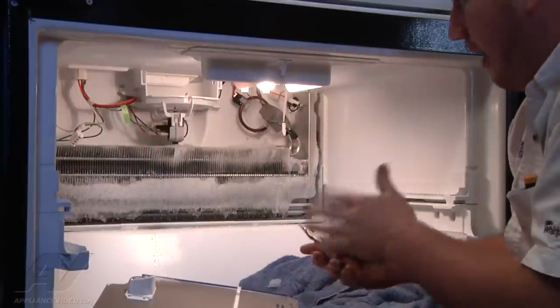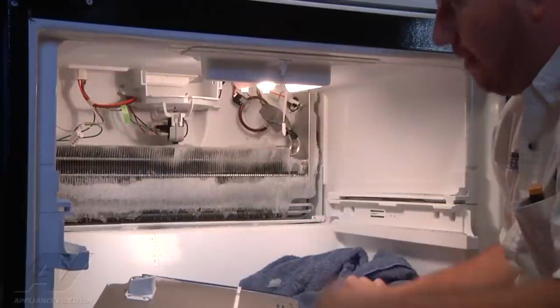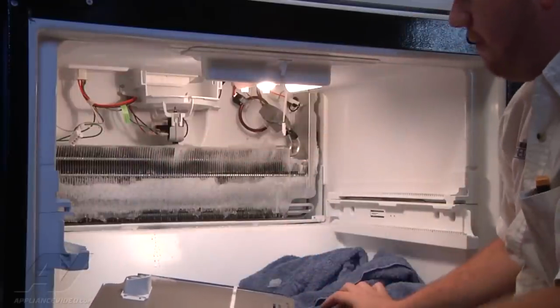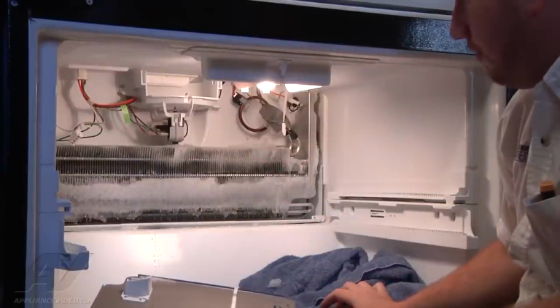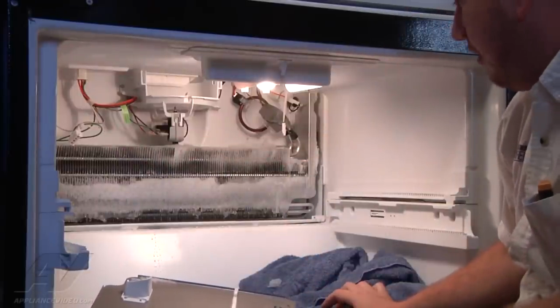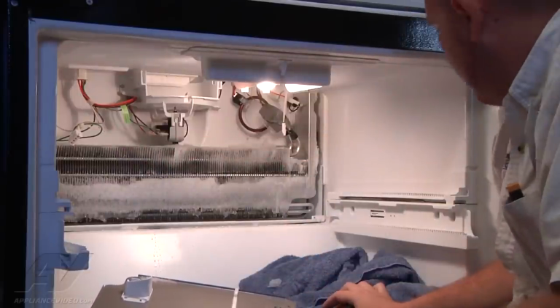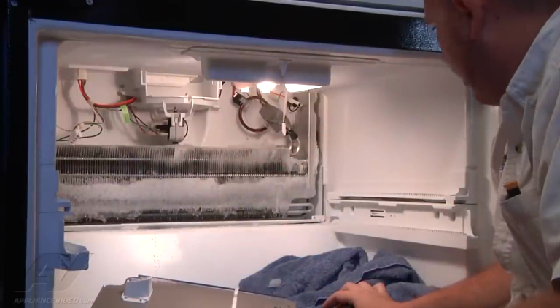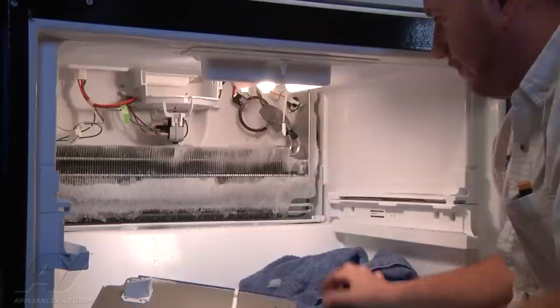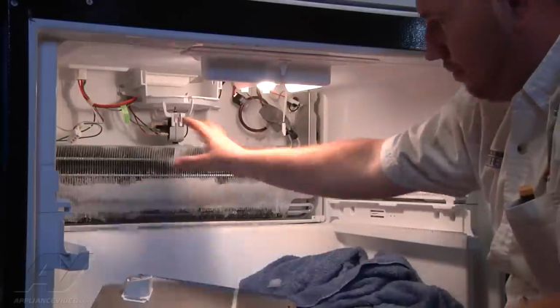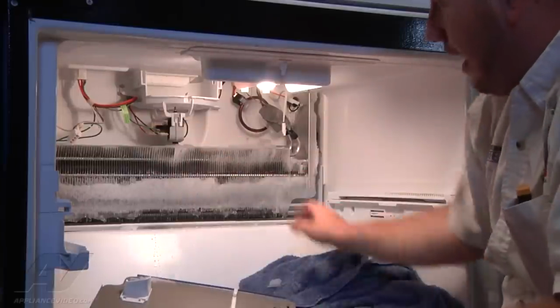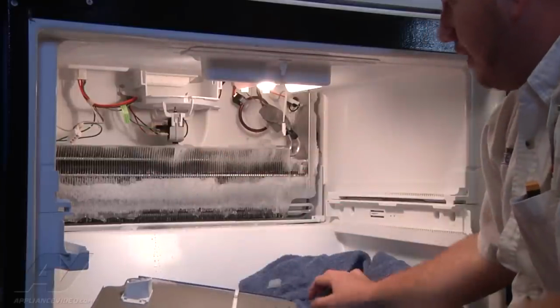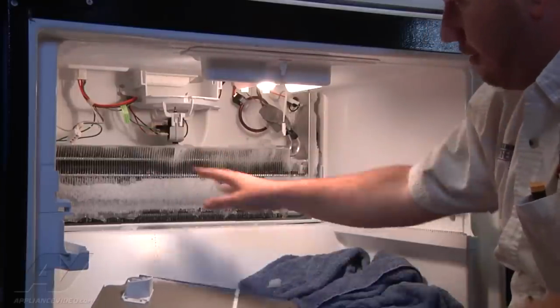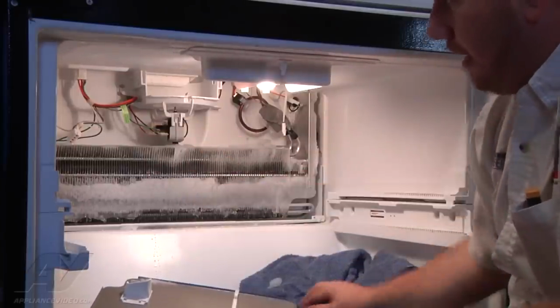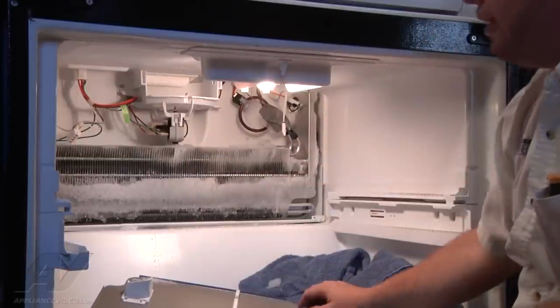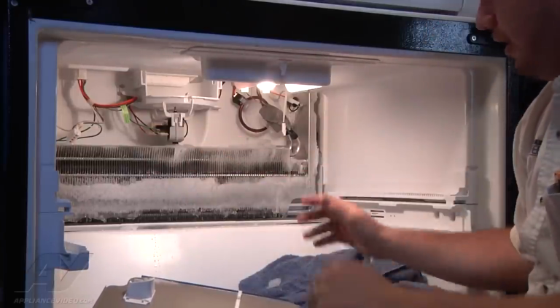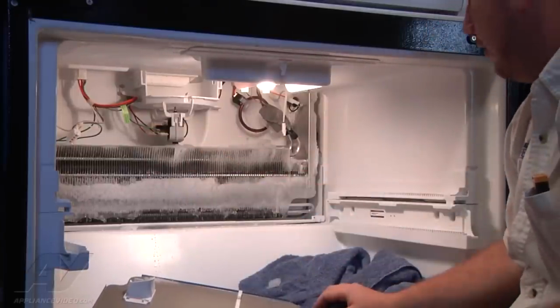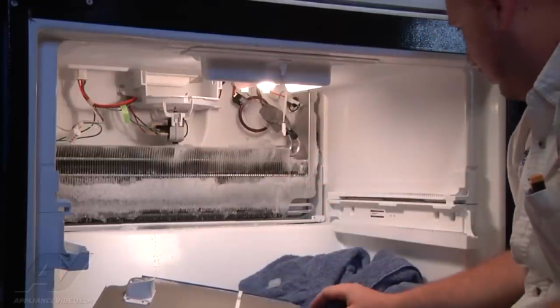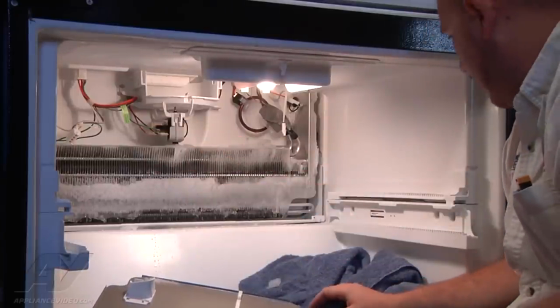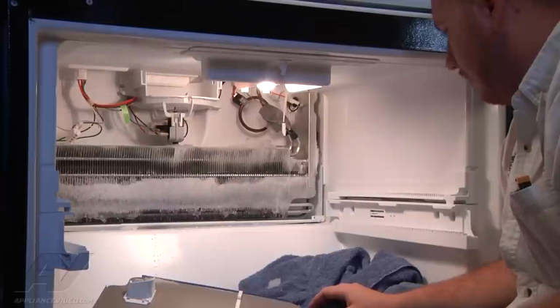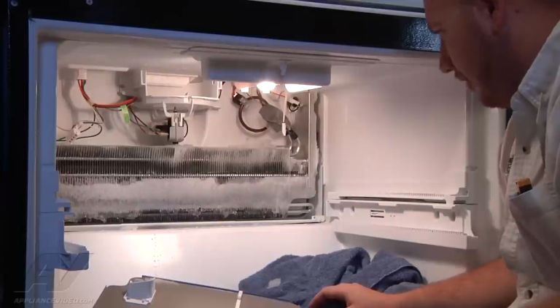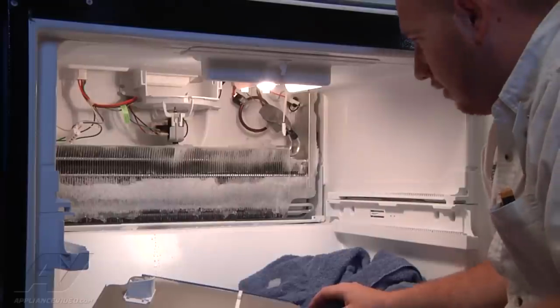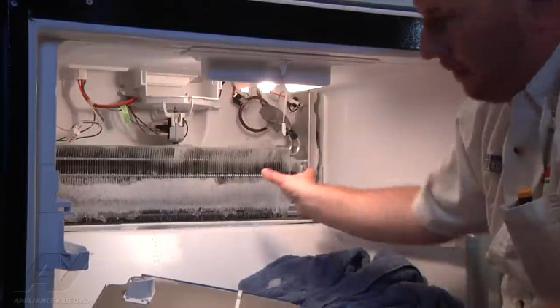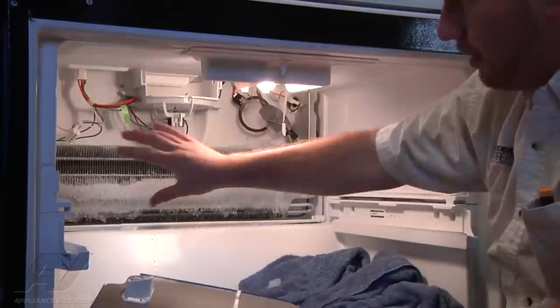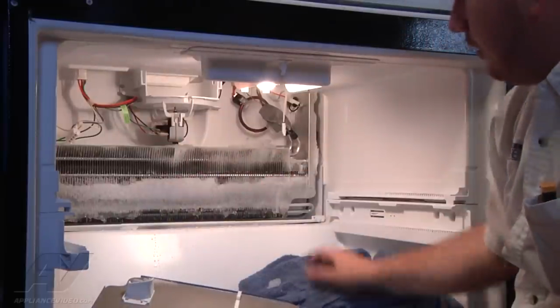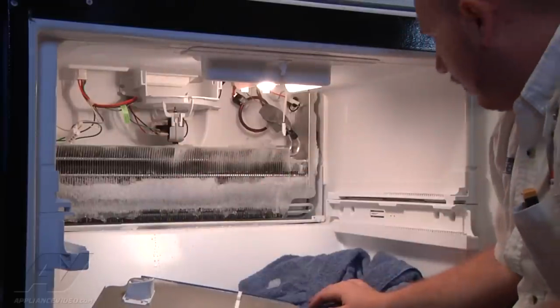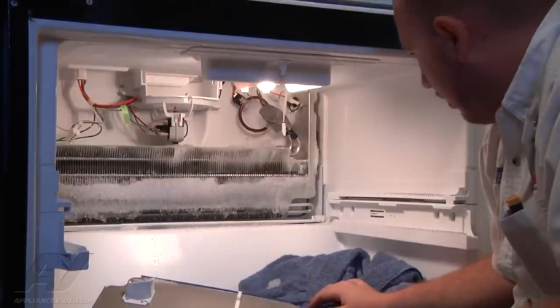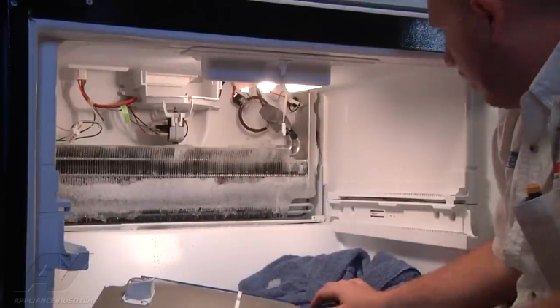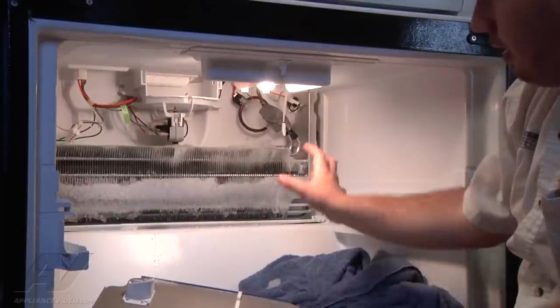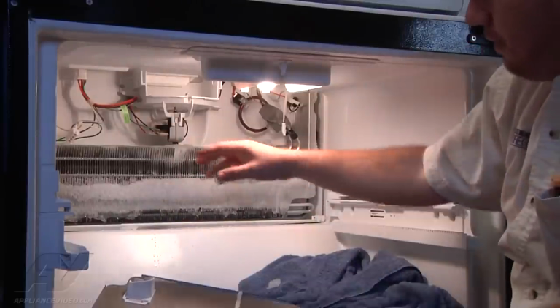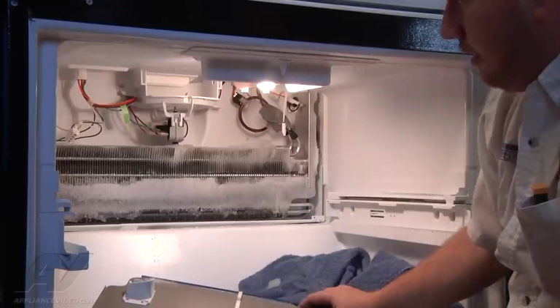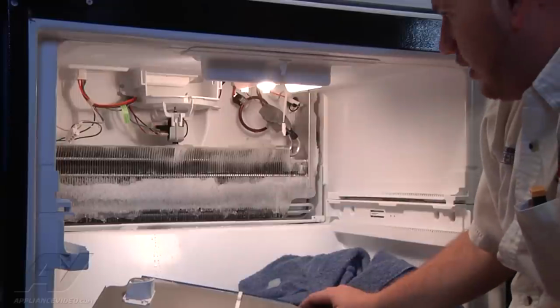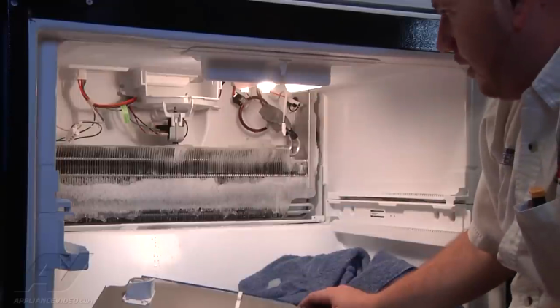You can see the frost that's built up — we have it in defrost mode right now. This was completely packed with ice; it's starting to melt. You can hear the heater sizzling as it heats the water. We're going to have to finish manually getting rid of all the frost that's built up here.